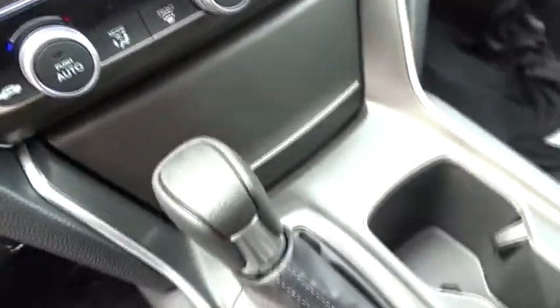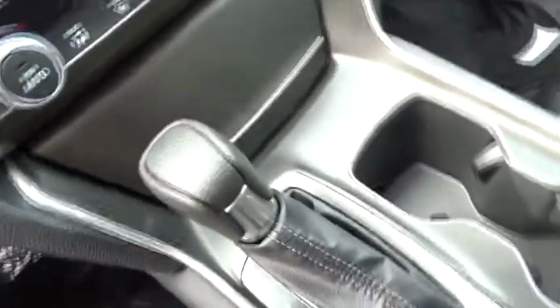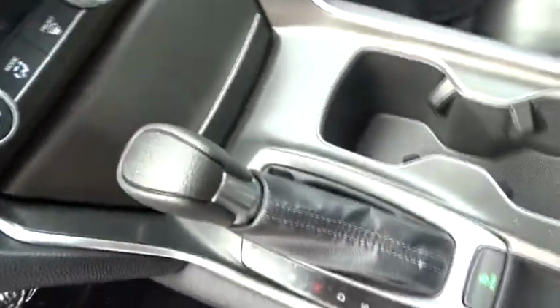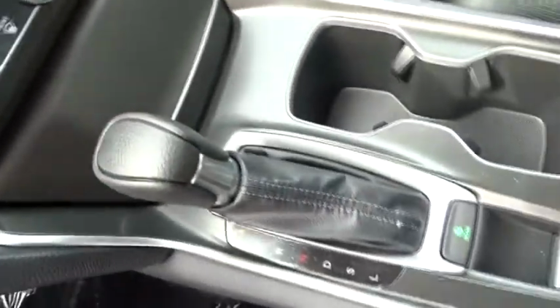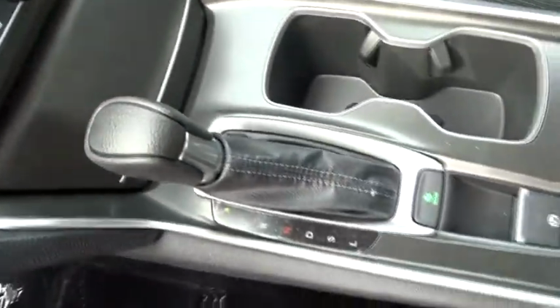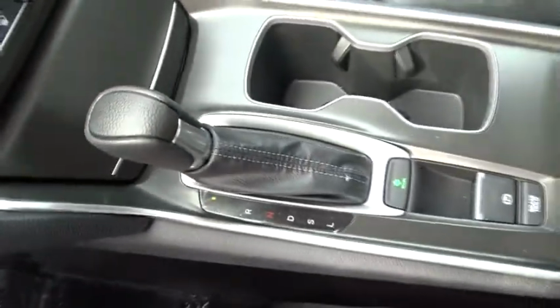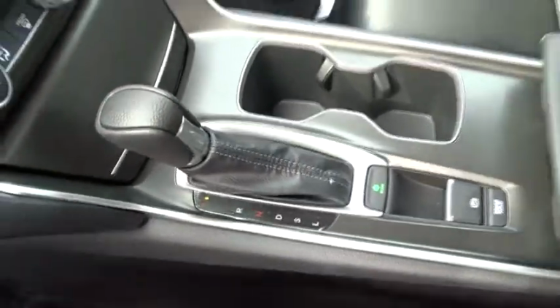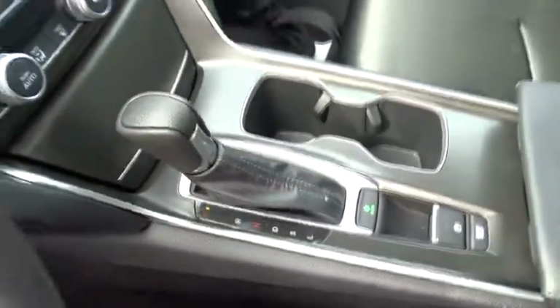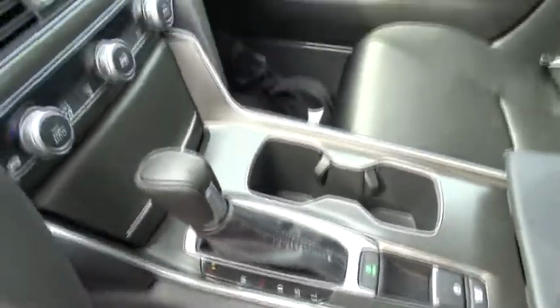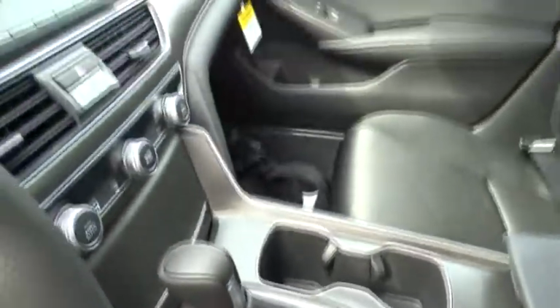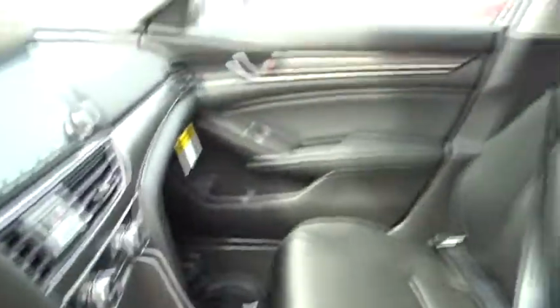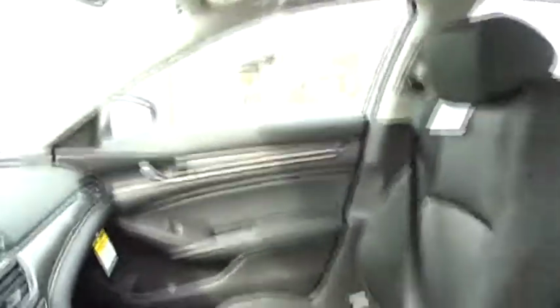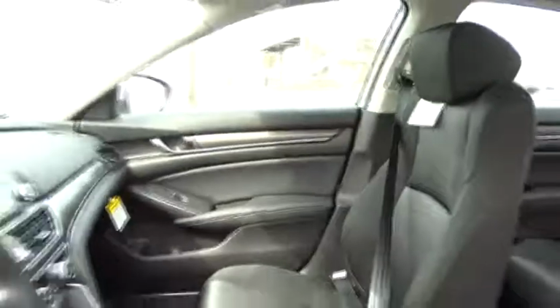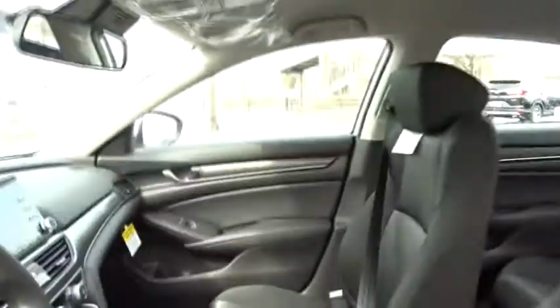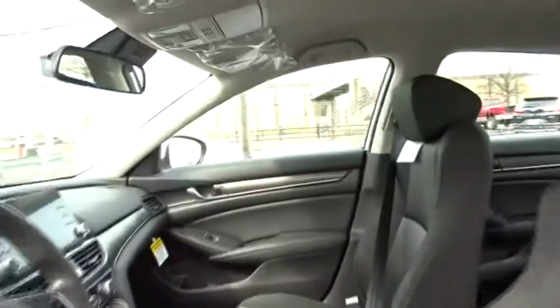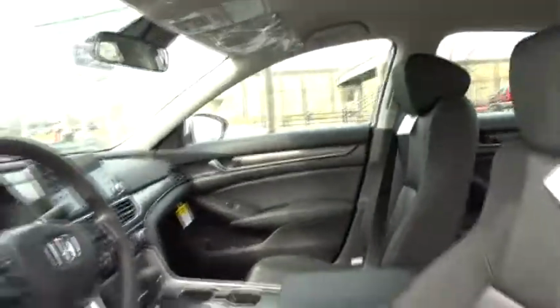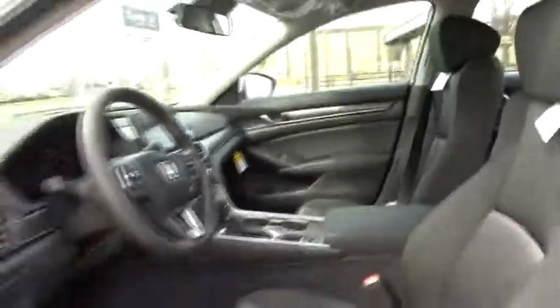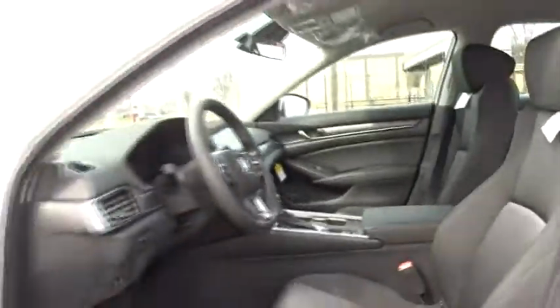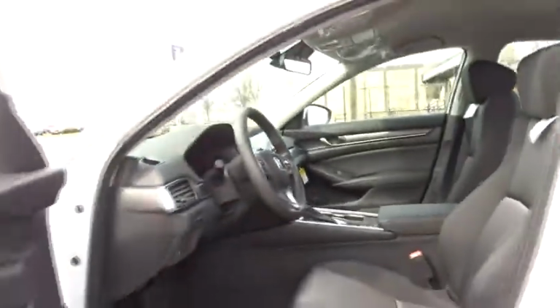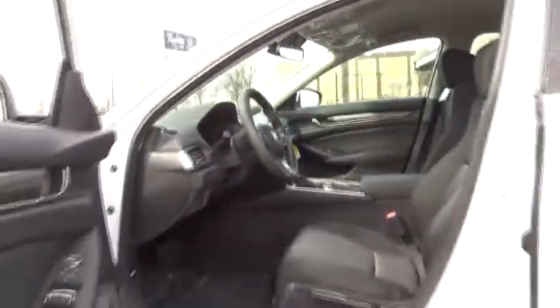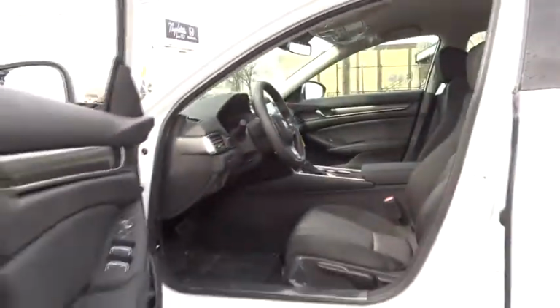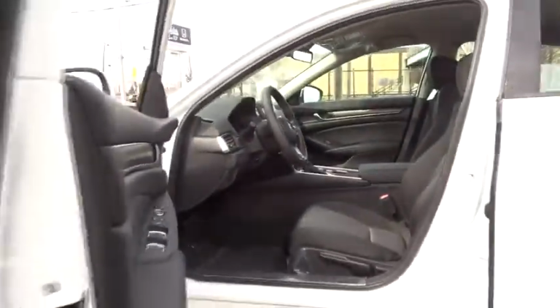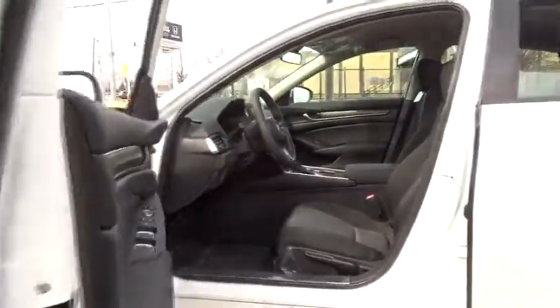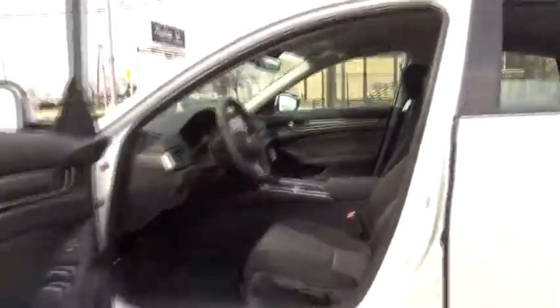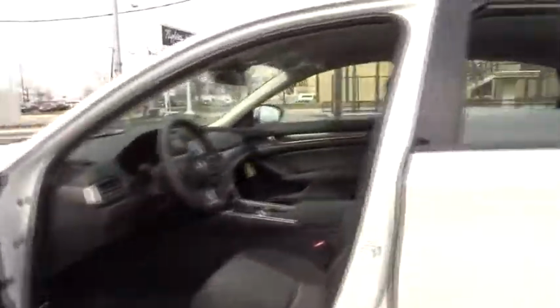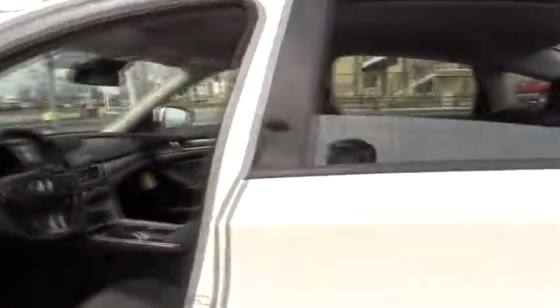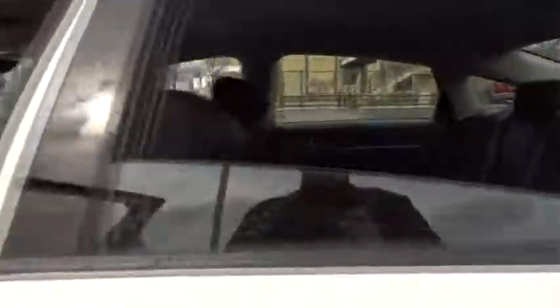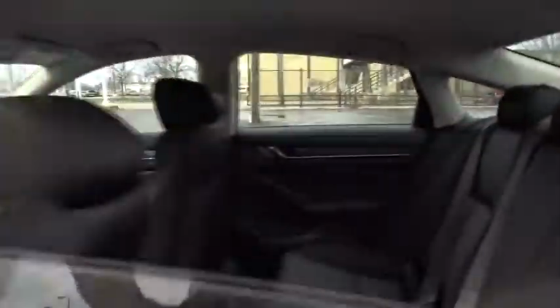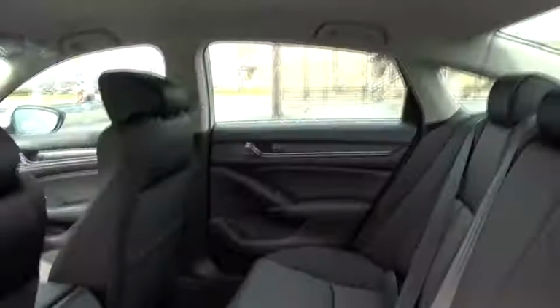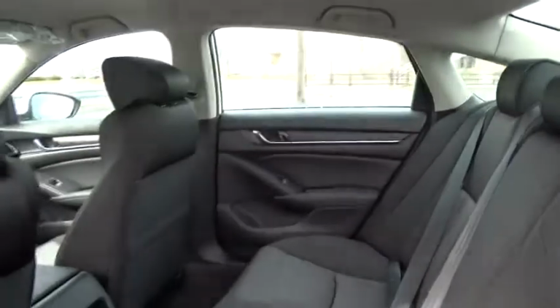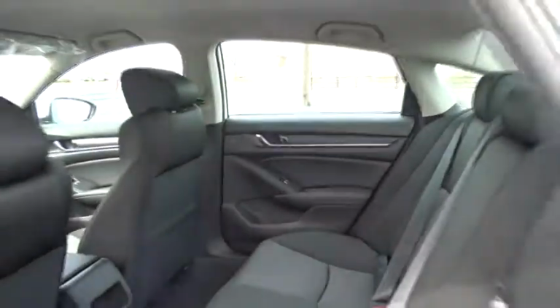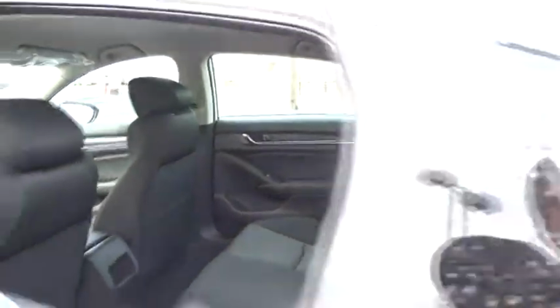Remote keyless entry, panic alarm, brake assist, tachometer, overhead console, front reading lamp, driver vanity mirror, cloth seat trim, tilt steering wheel.